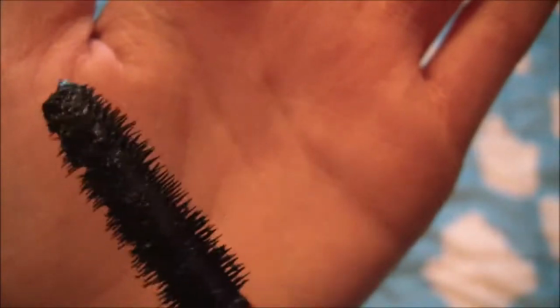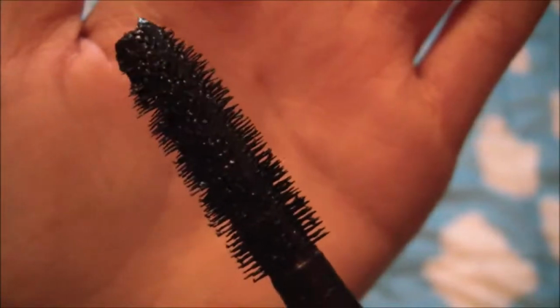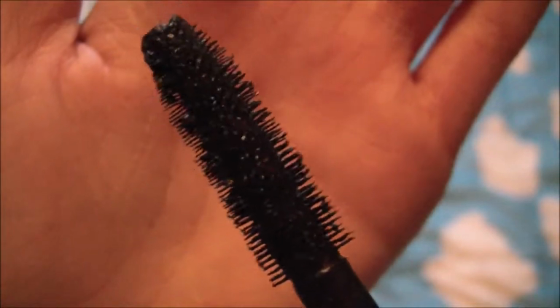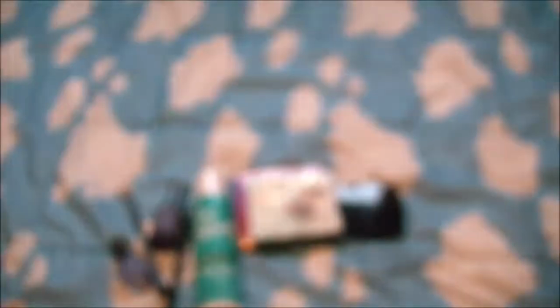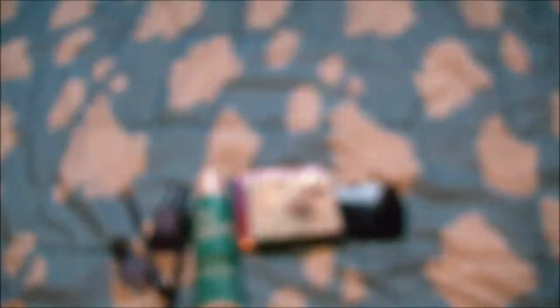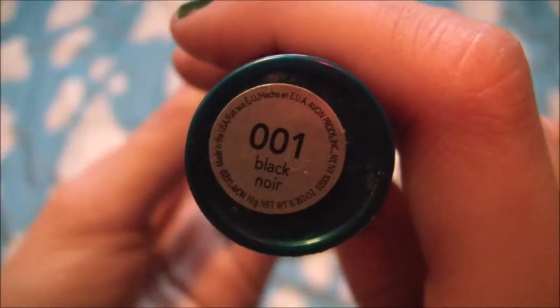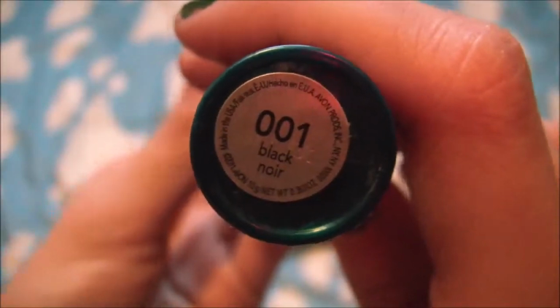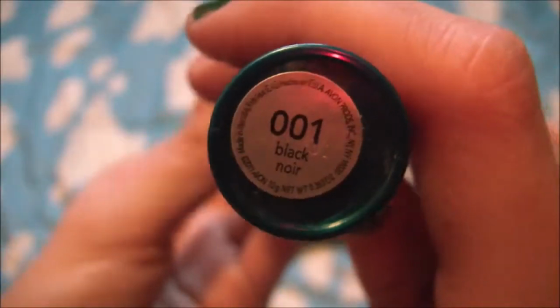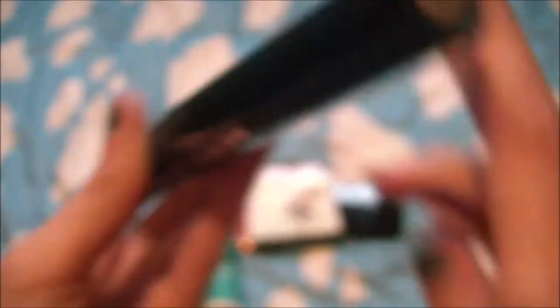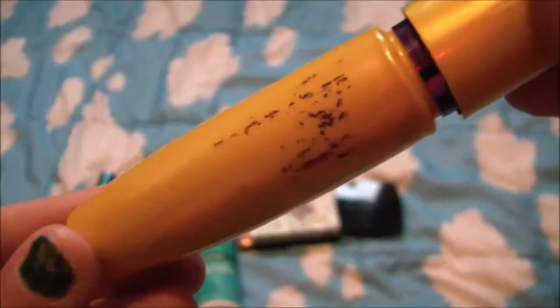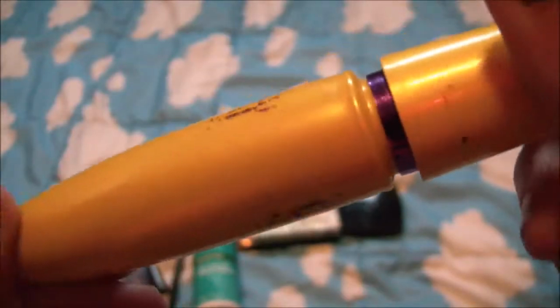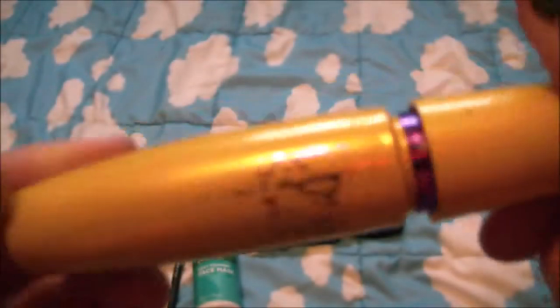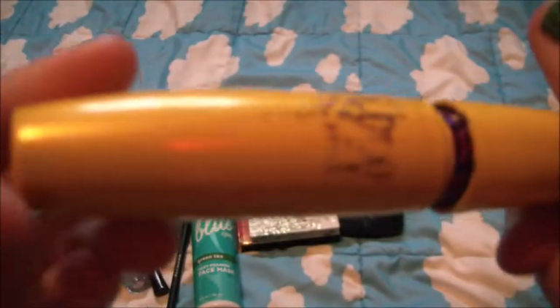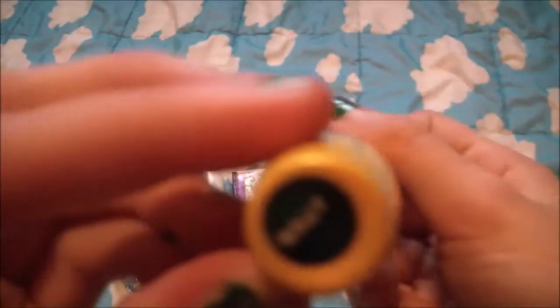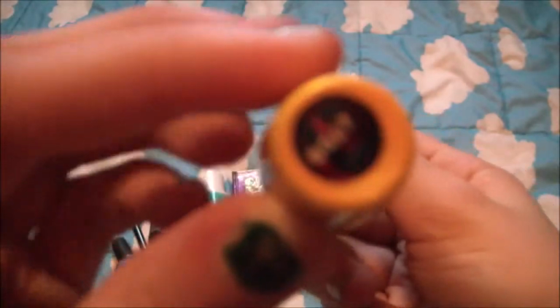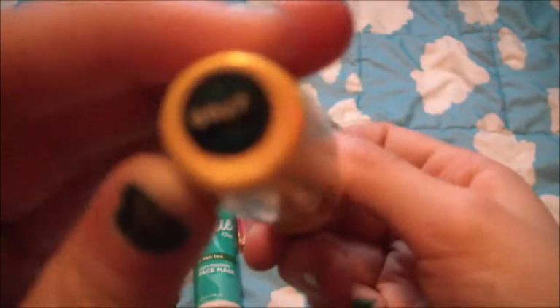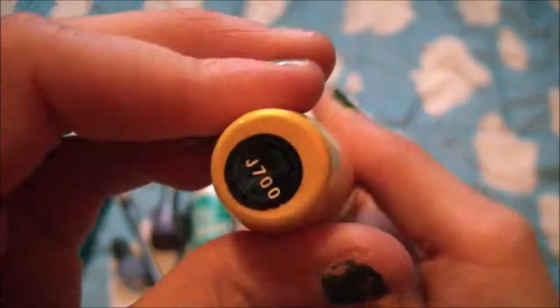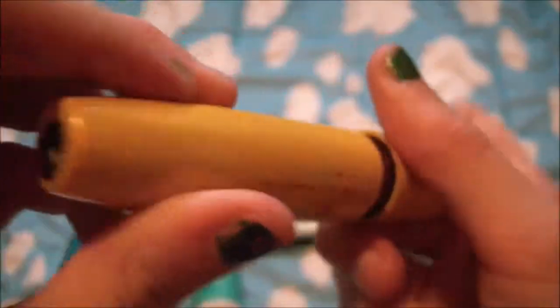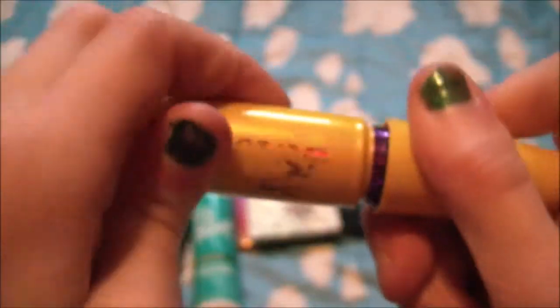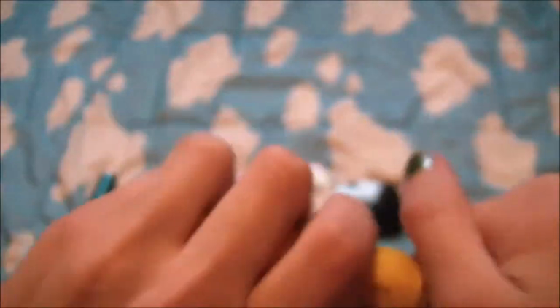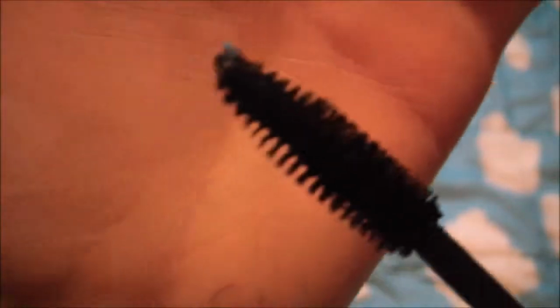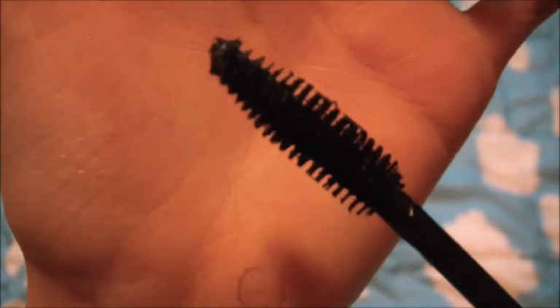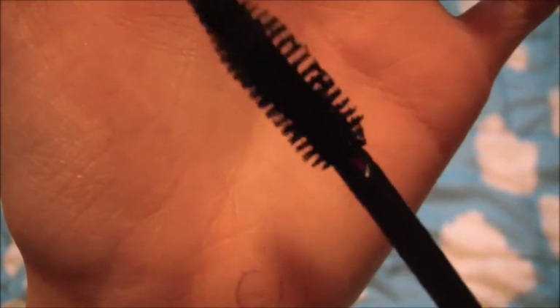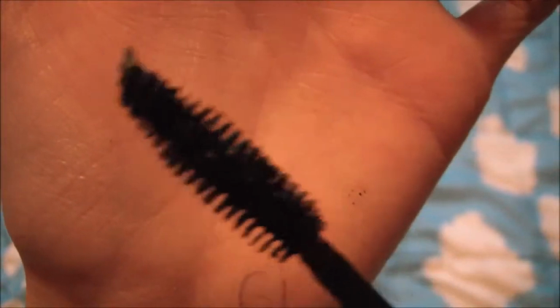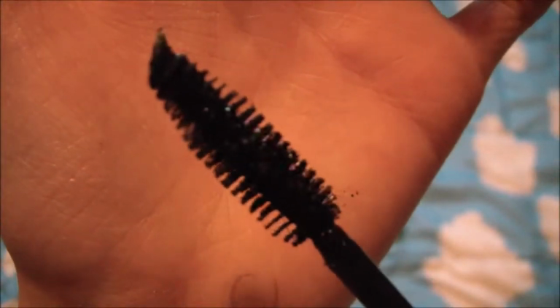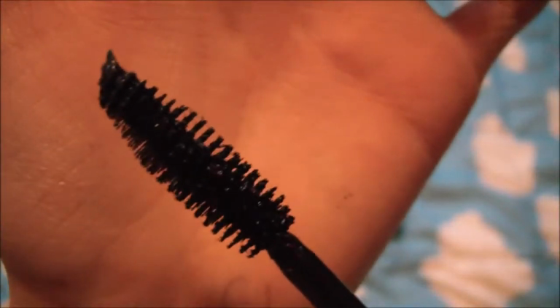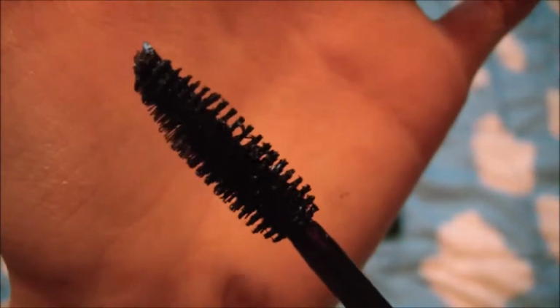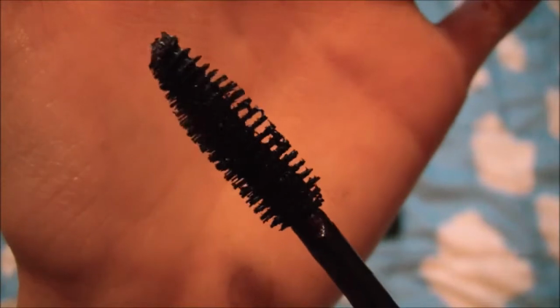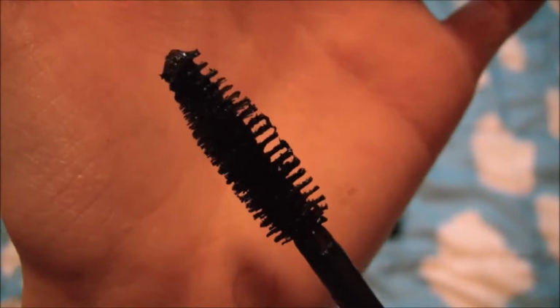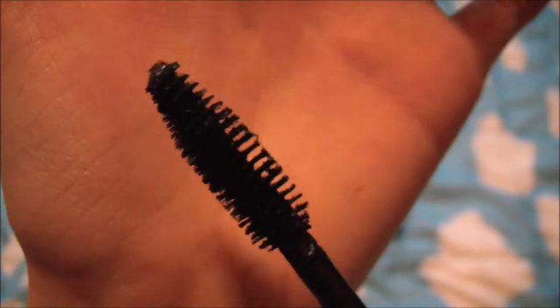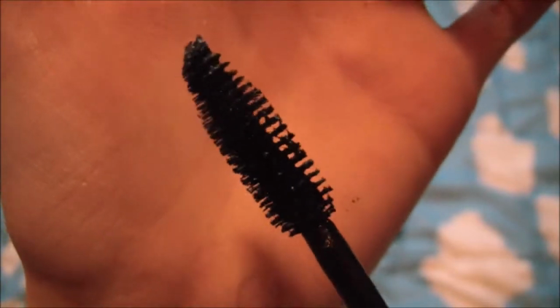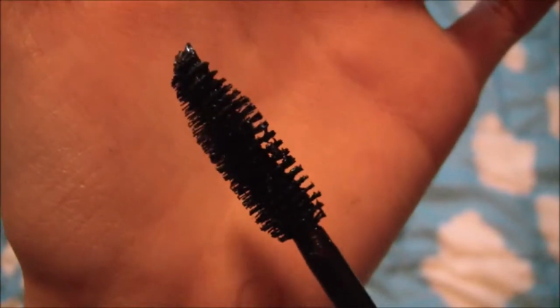Next I have this Maybelline Colossal mascara in the shade Glam Black. These are like my favorite kind of brushes — those super super thick ones — because they pick up the most product.